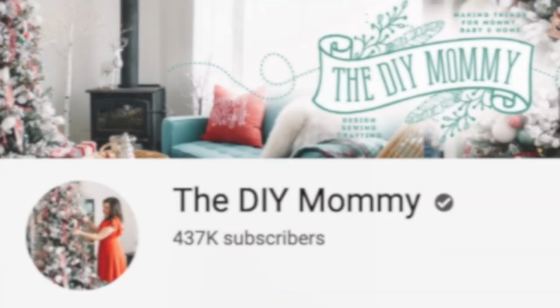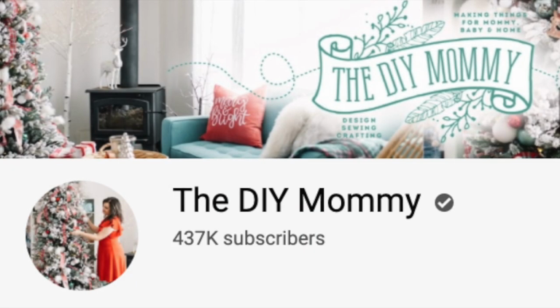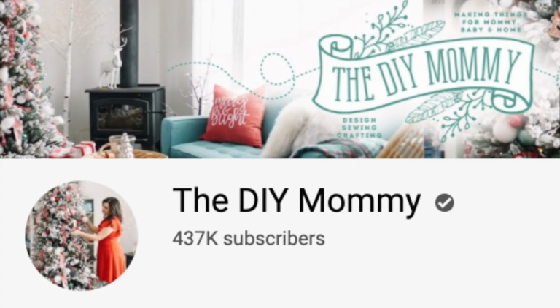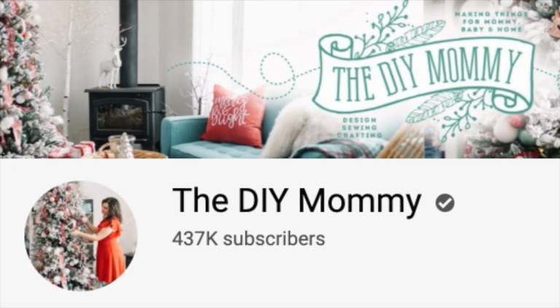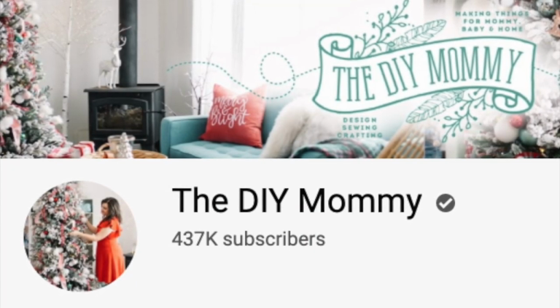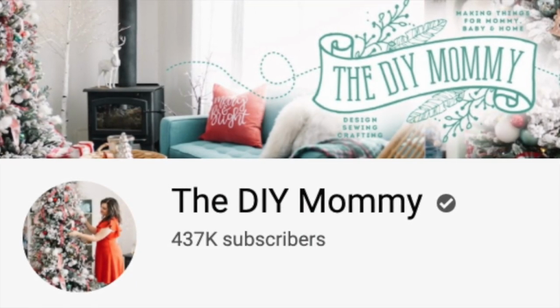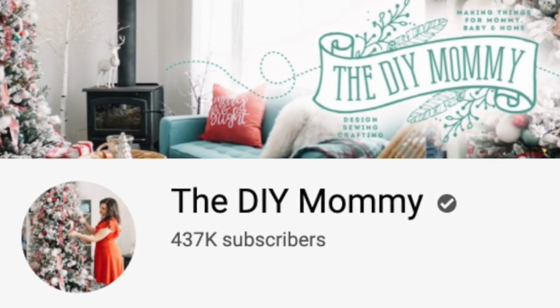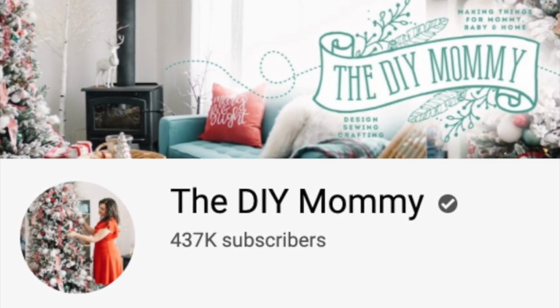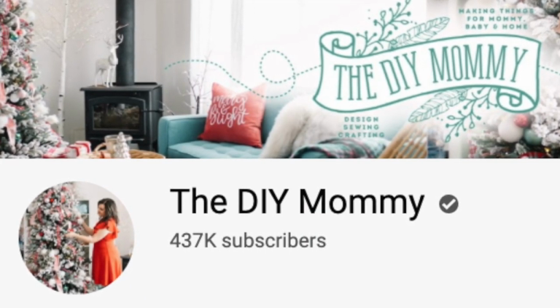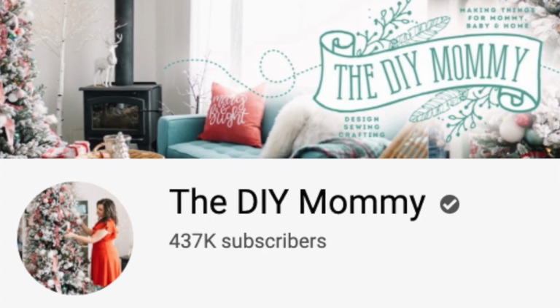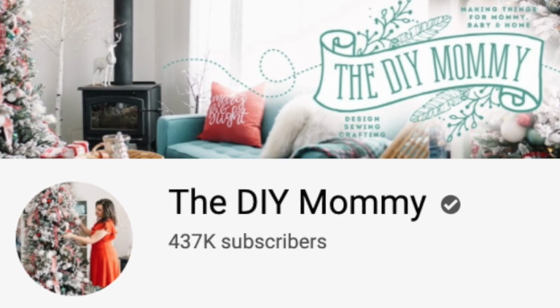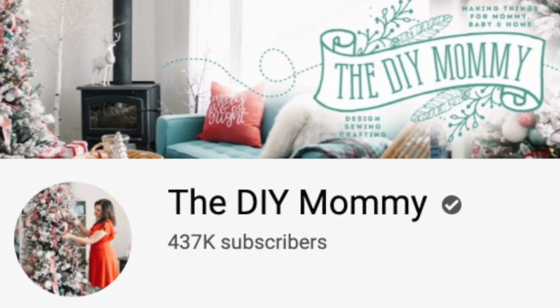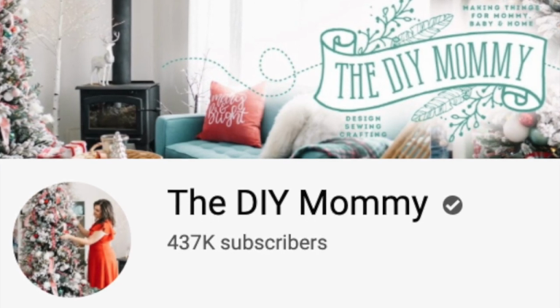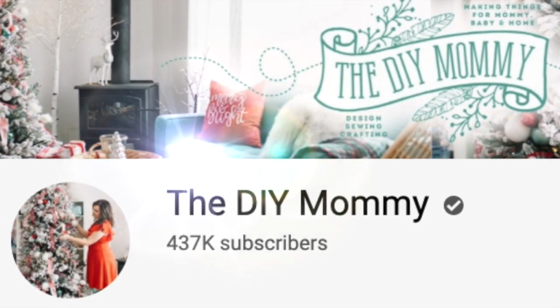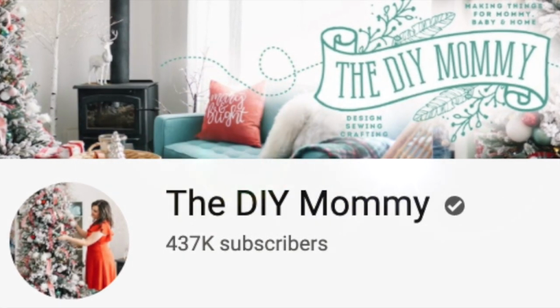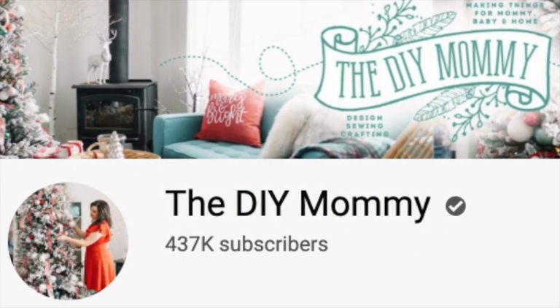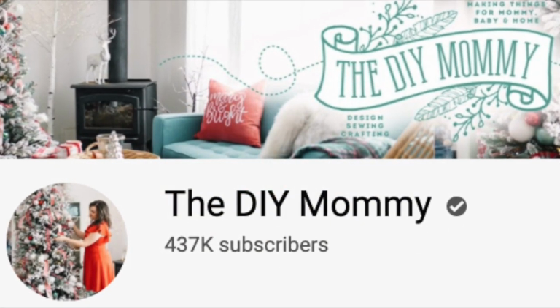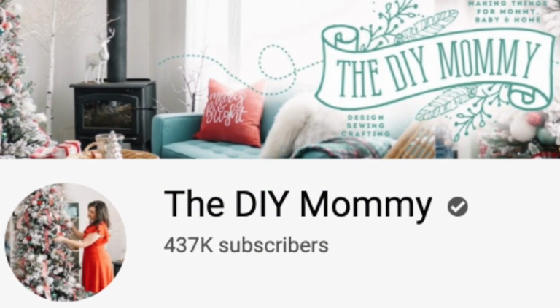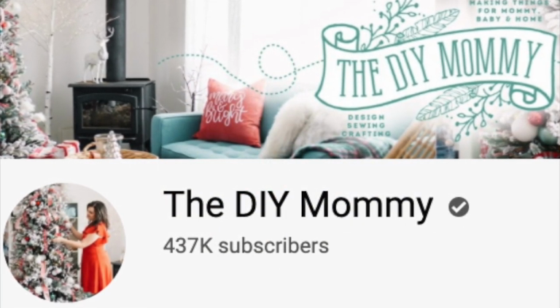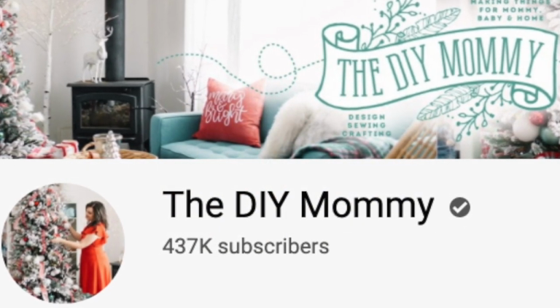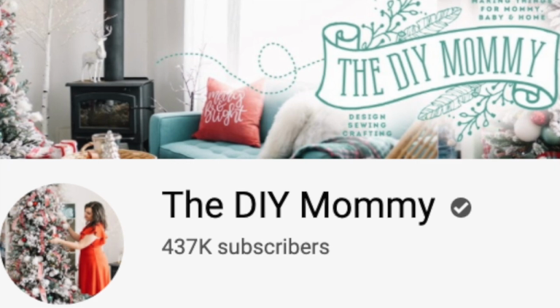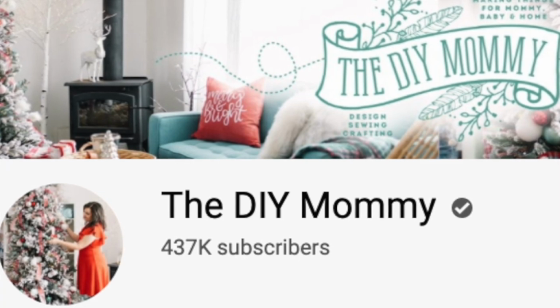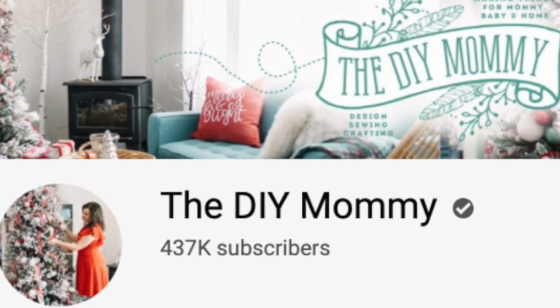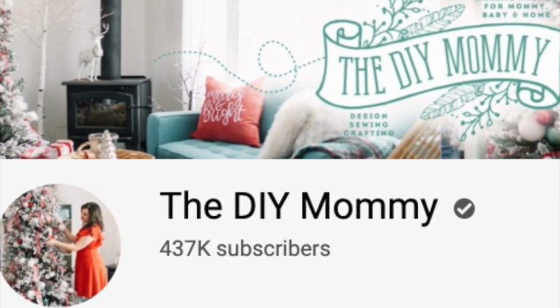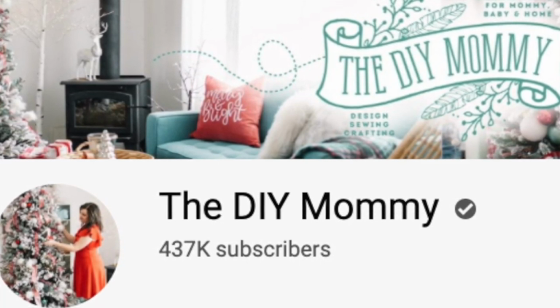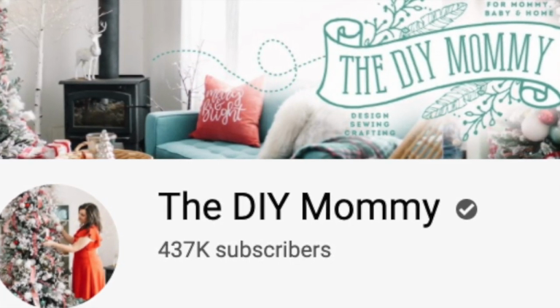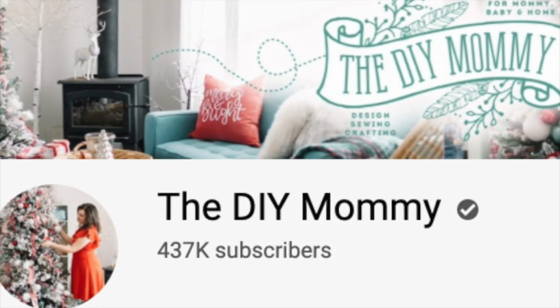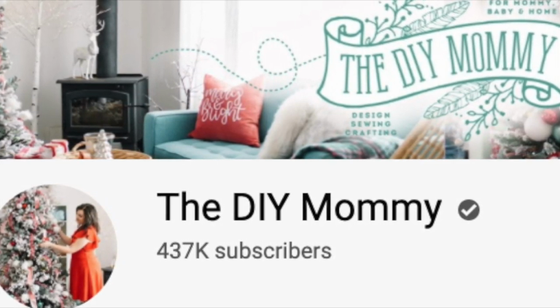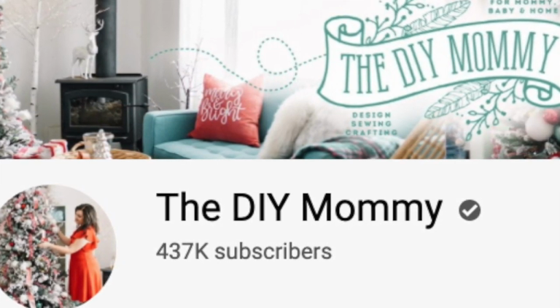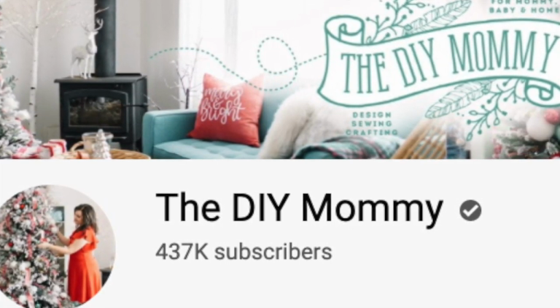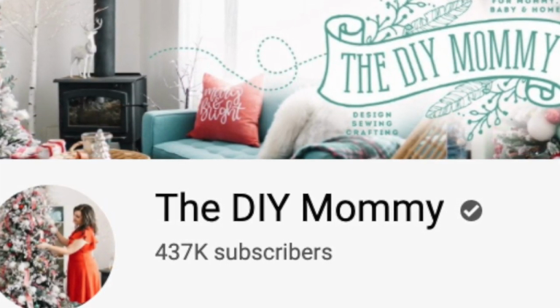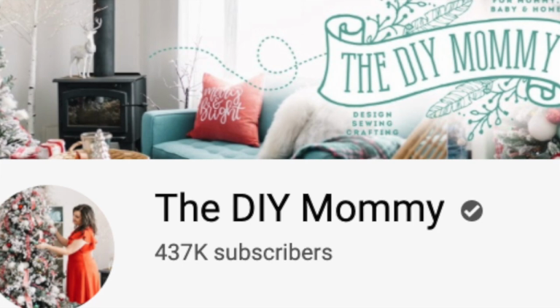This video is part of the Christmas DIY and Decor Challenge. This challenge is being hosted by my beautiful friend Christina from the DIY Mommy. I will link her channel down below along with the playlist so you can see all the participants in this challenge.